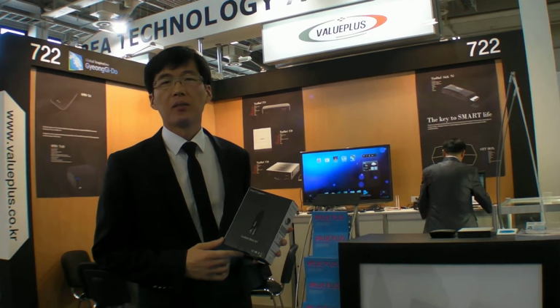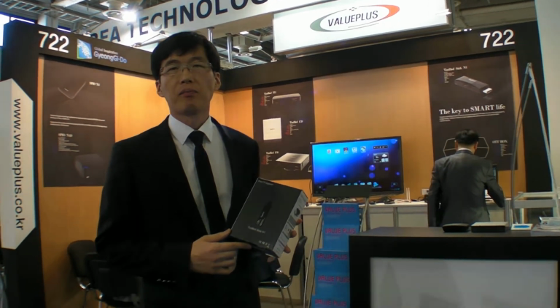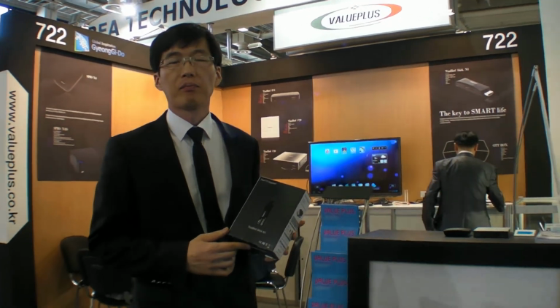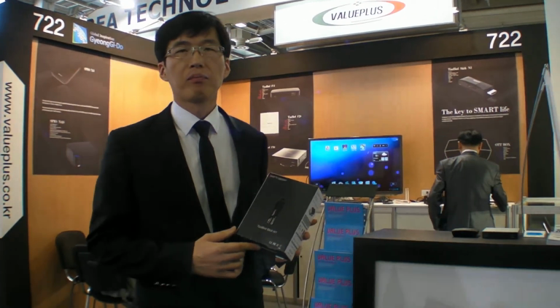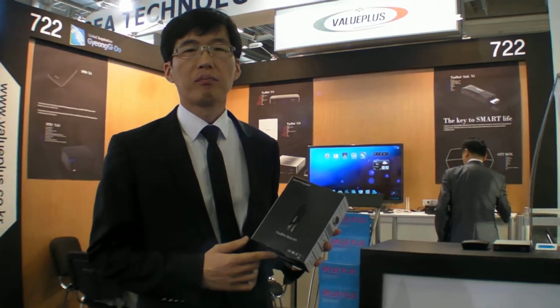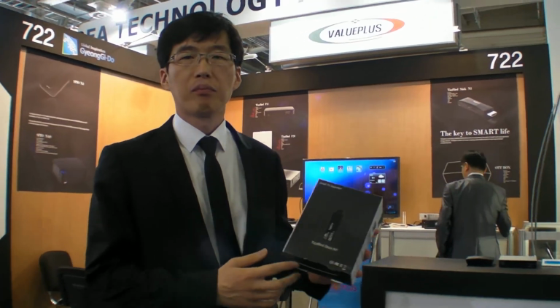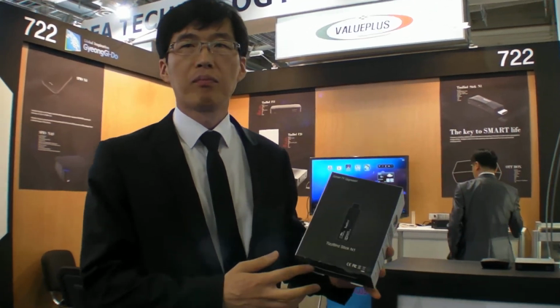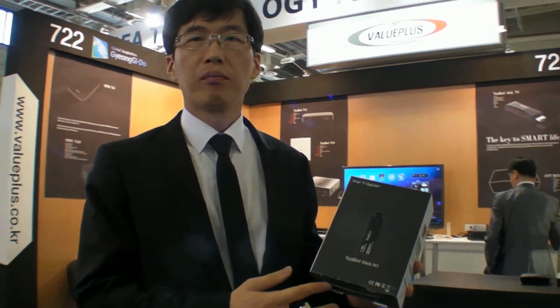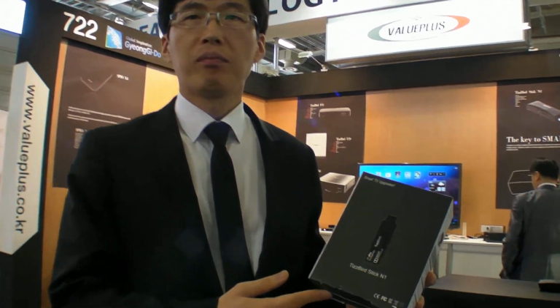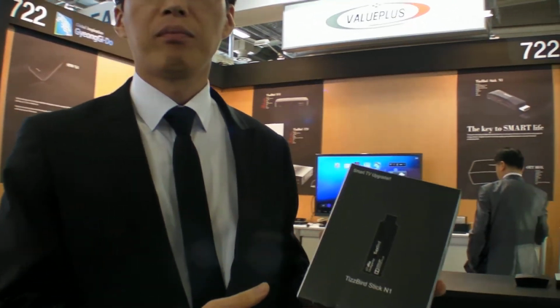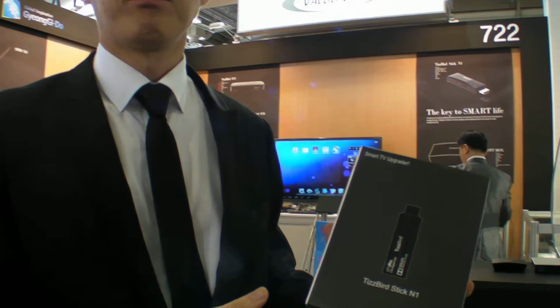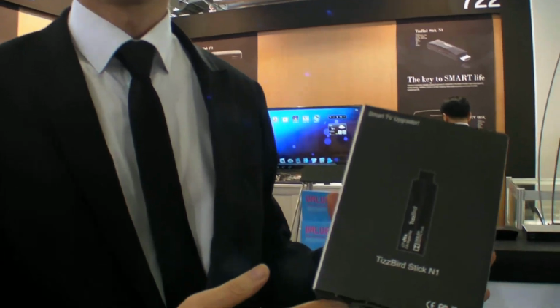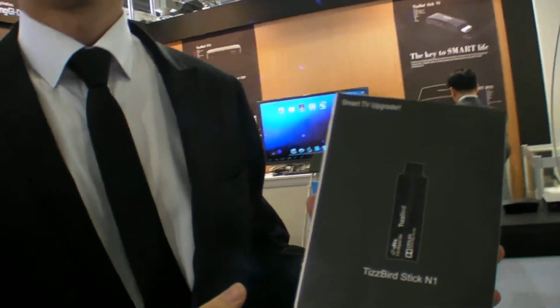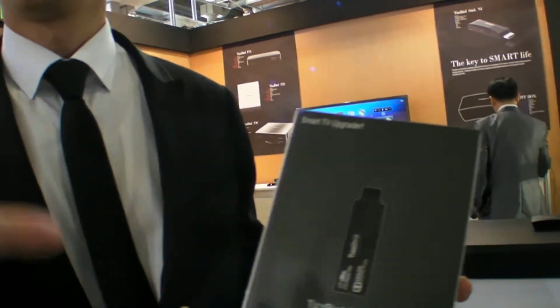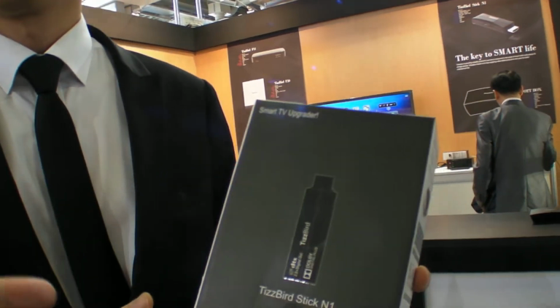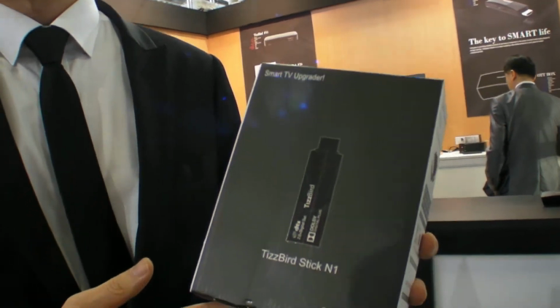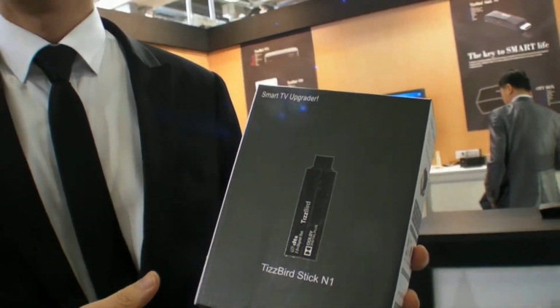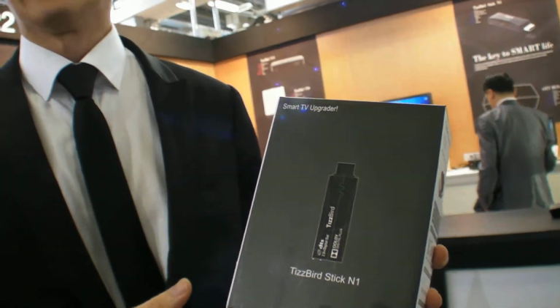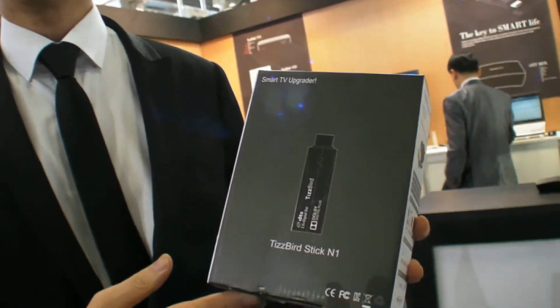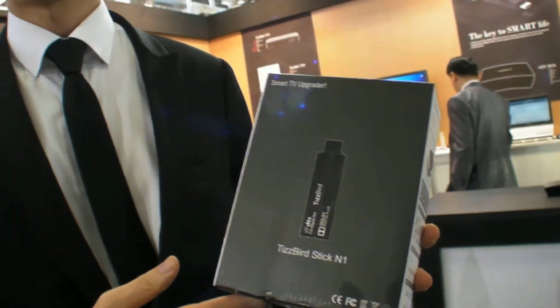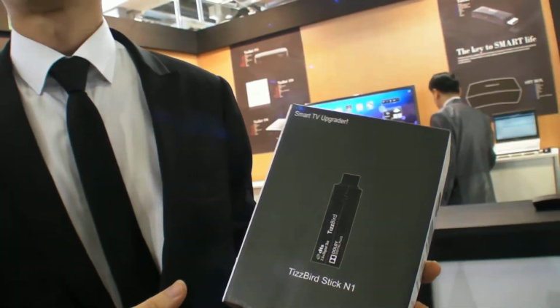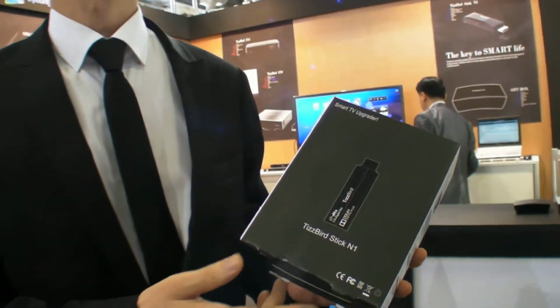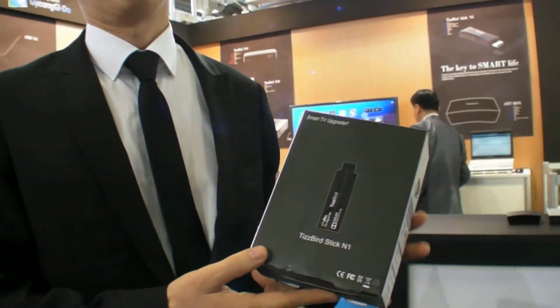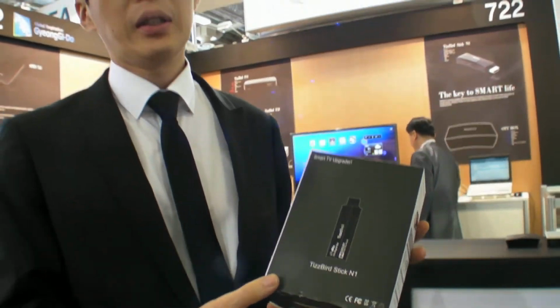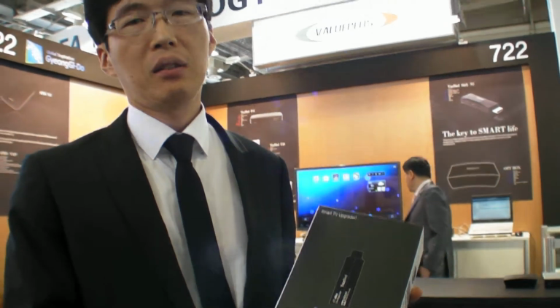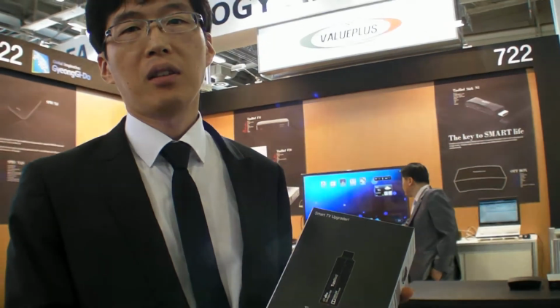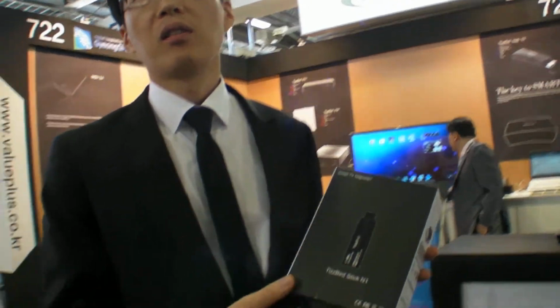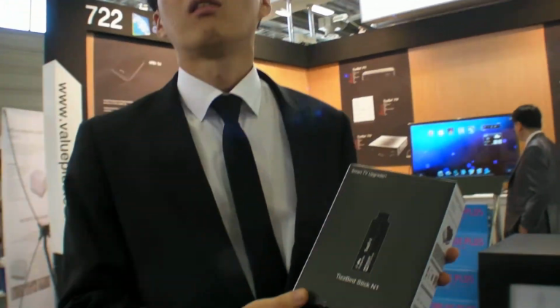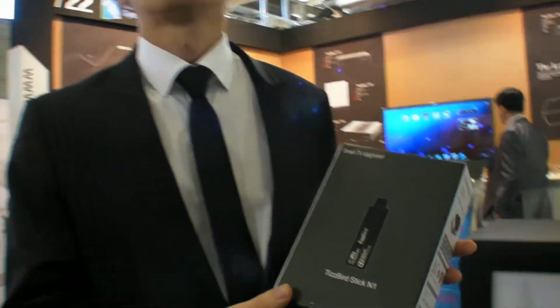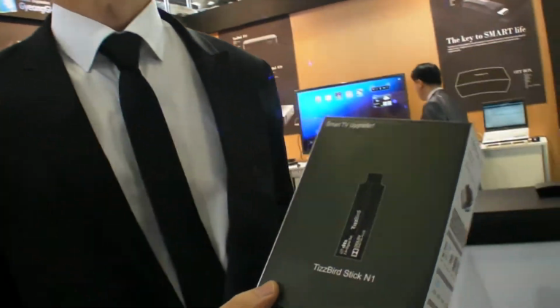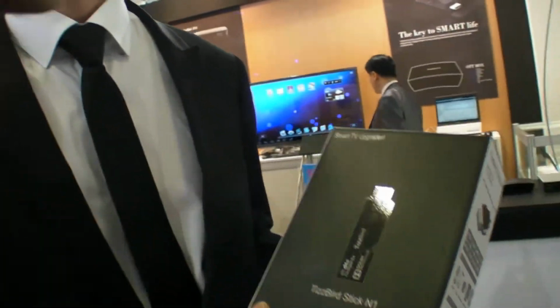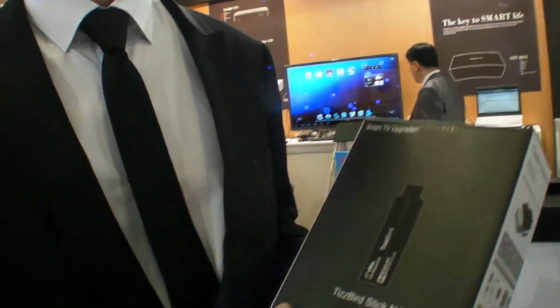We're here at IFA 2012 and you're launching the Tisberd Stick N1. Yes. So let's do an unboxing — let's open the box.